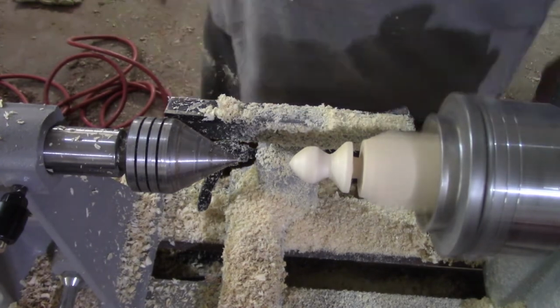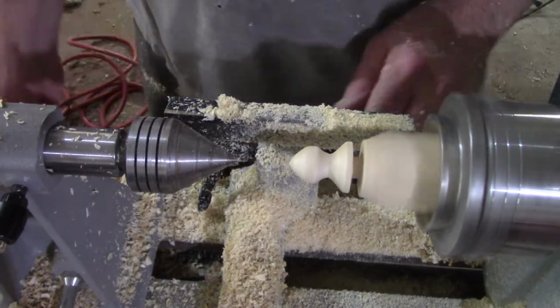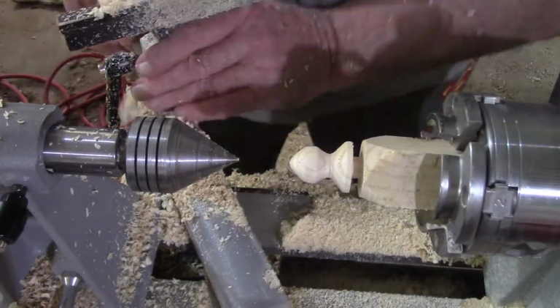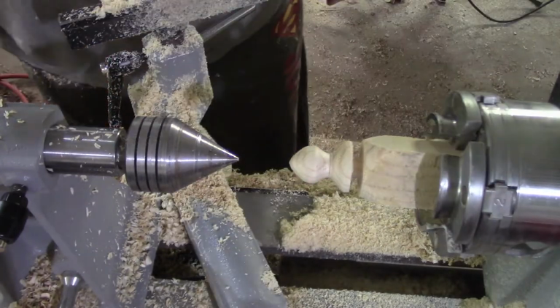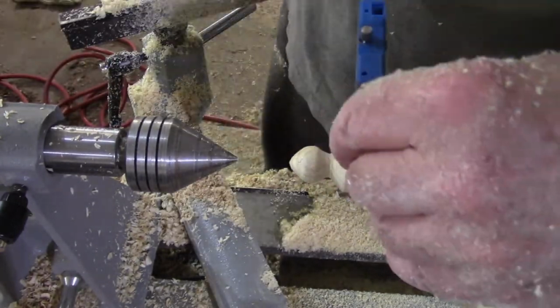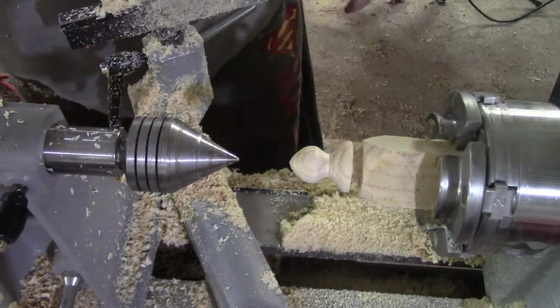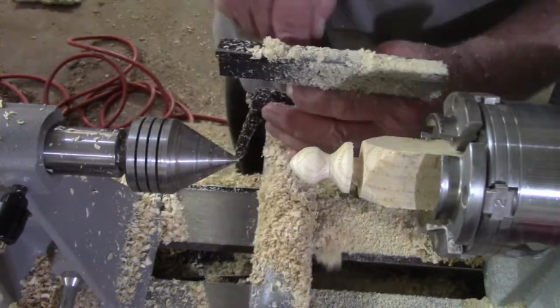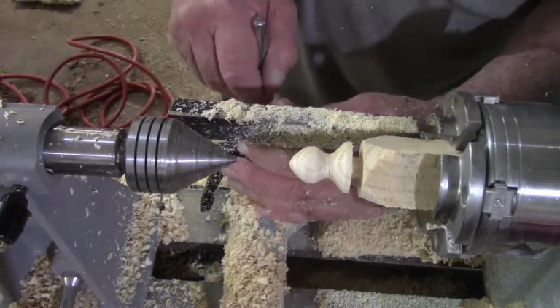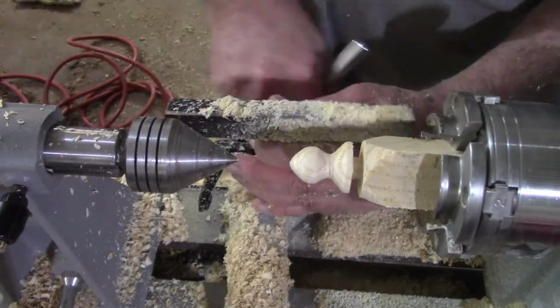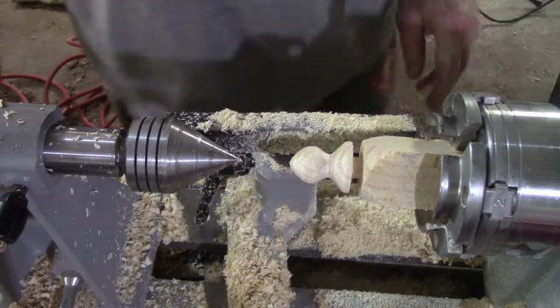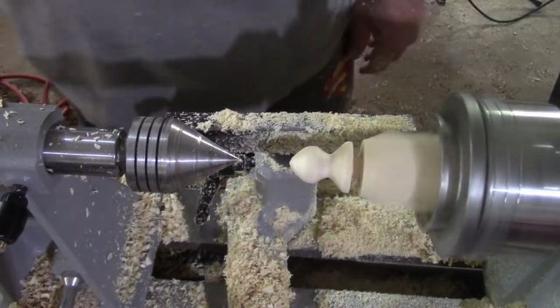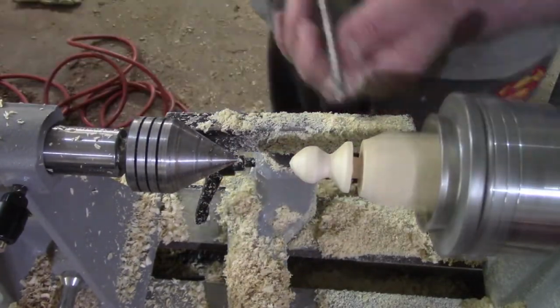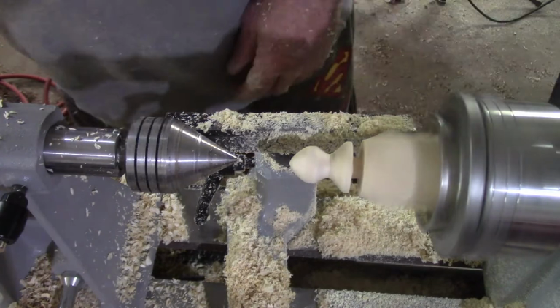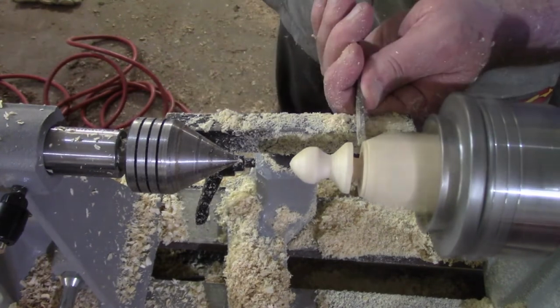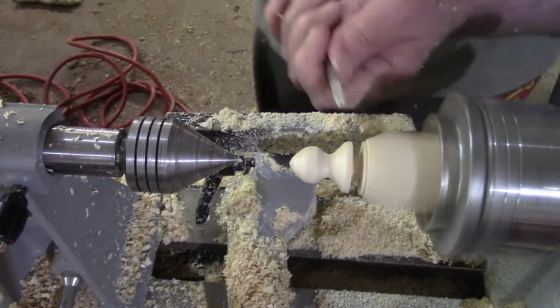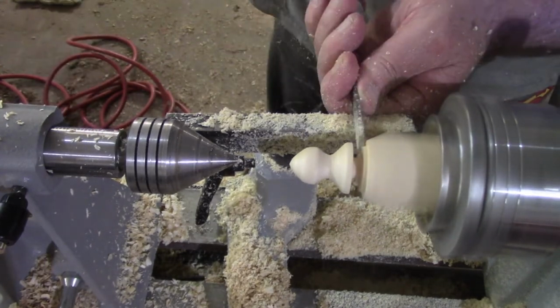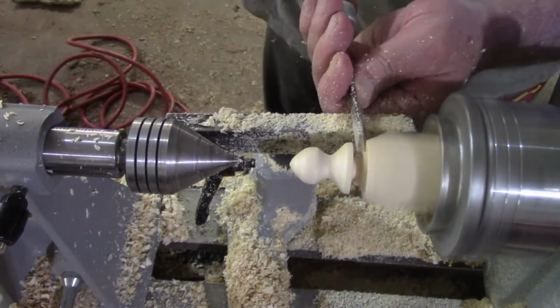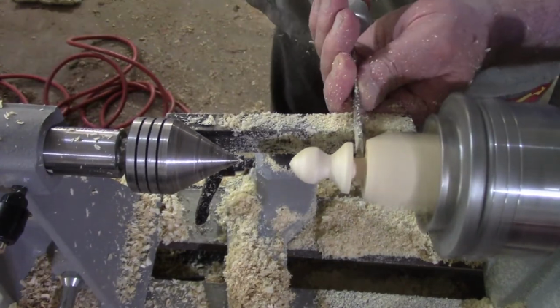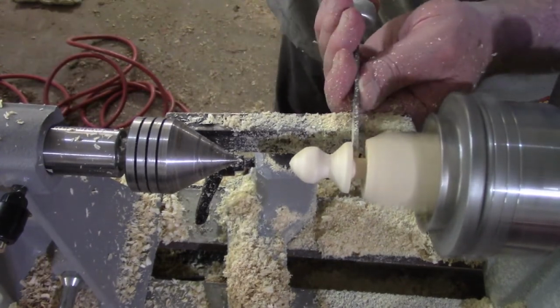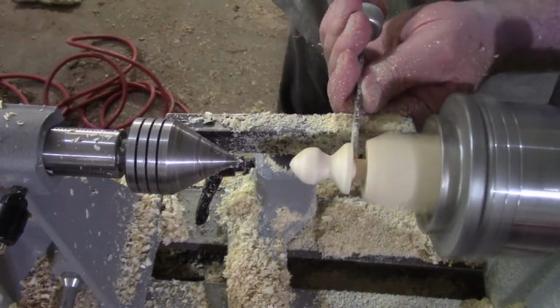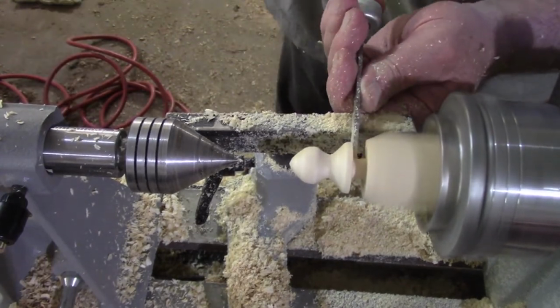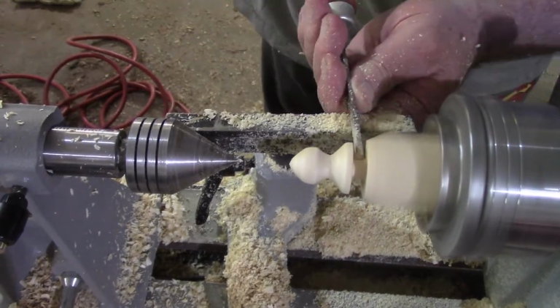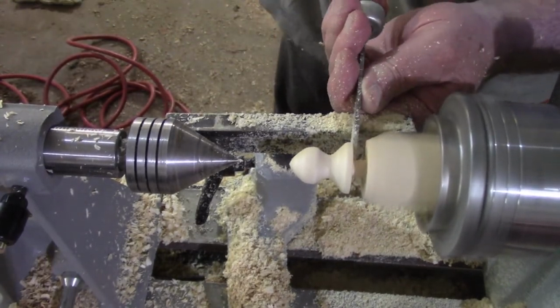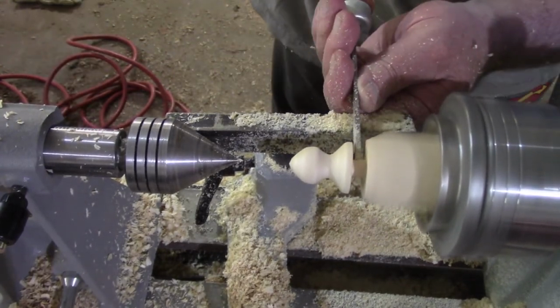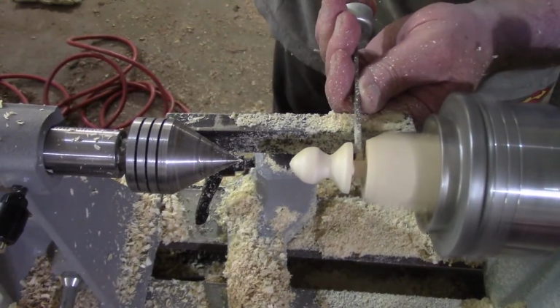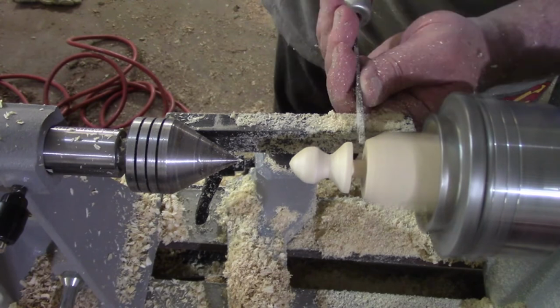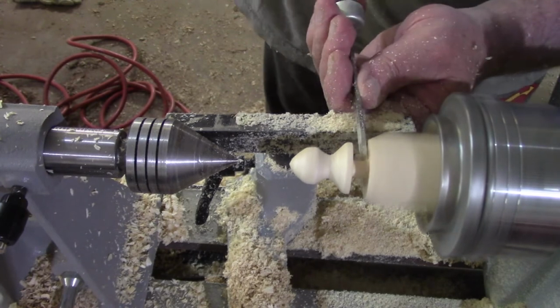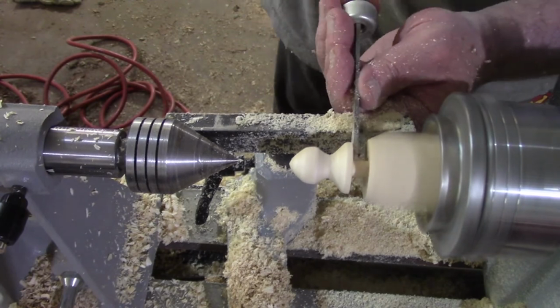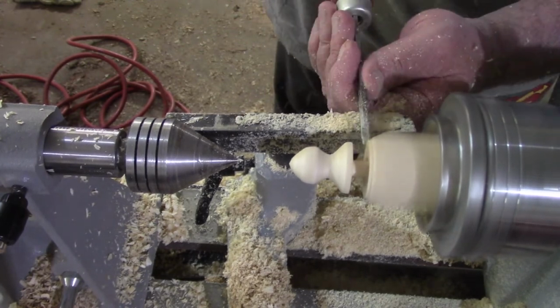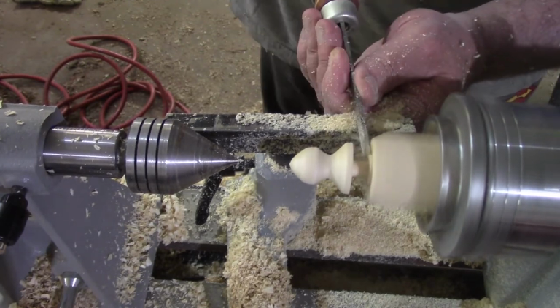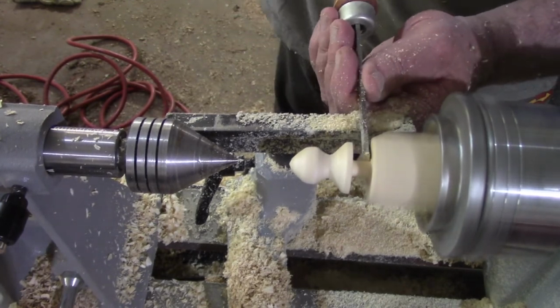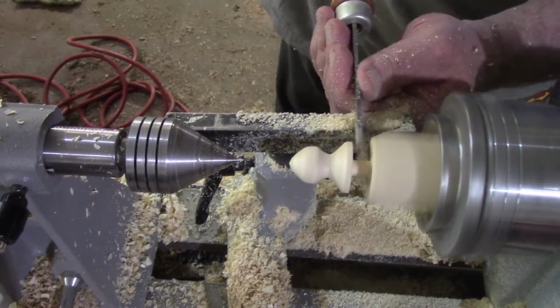I sanded most of this up to 180 grit, then seal it with beeswax and linseed oil, and then a coat of shellac — the shine juice — to dry things up.